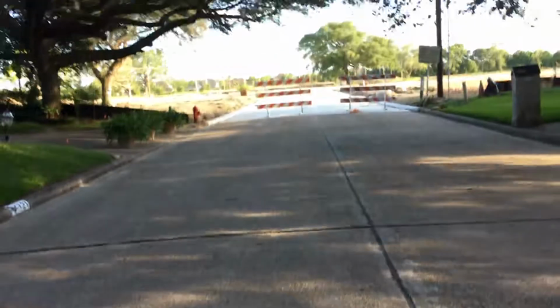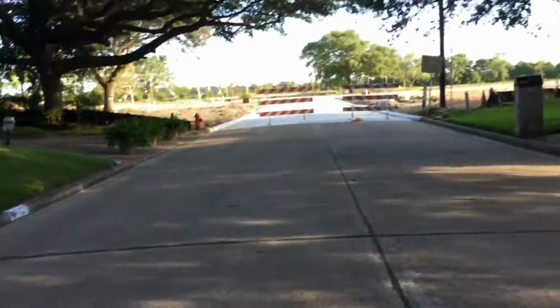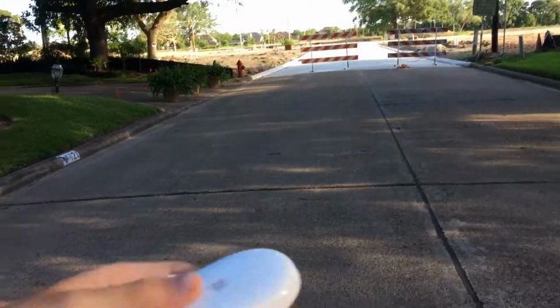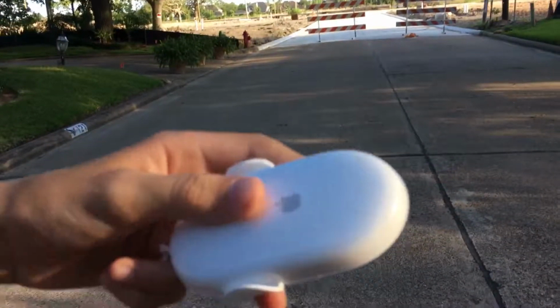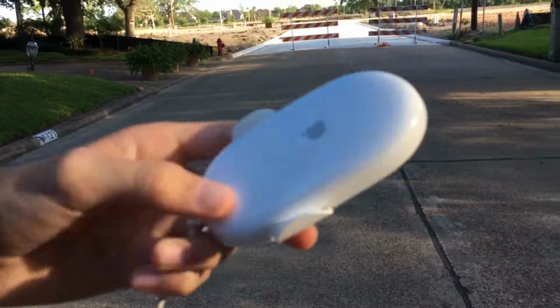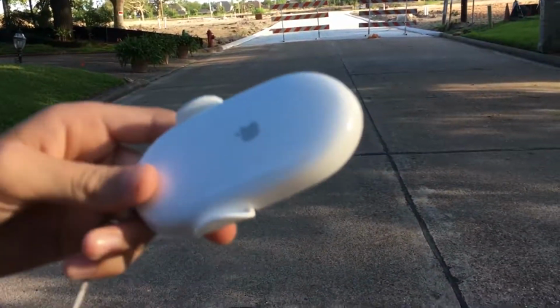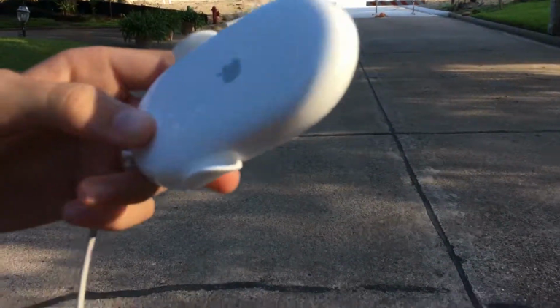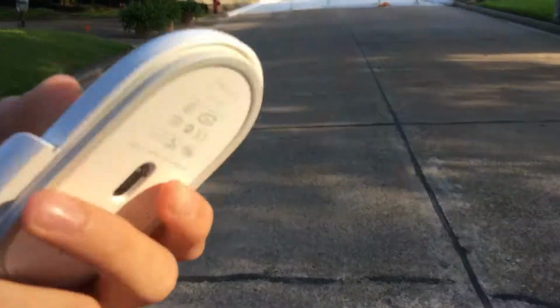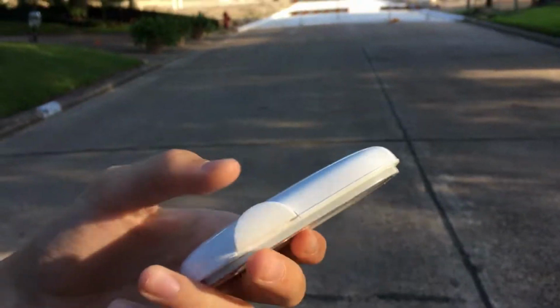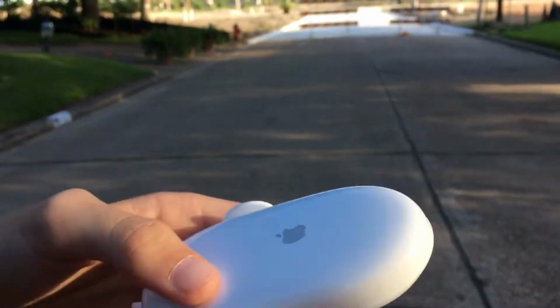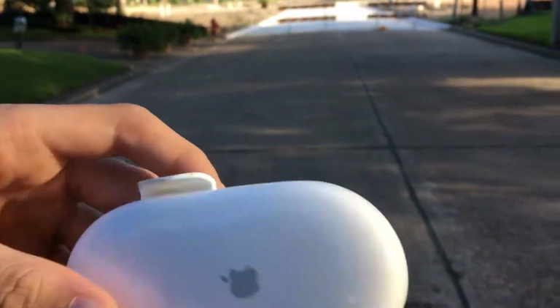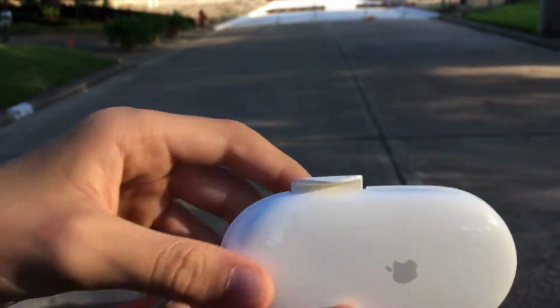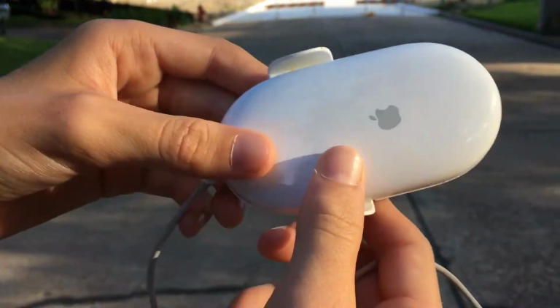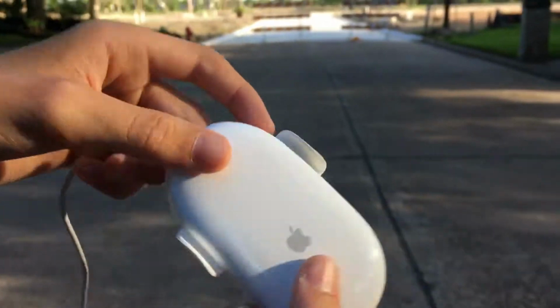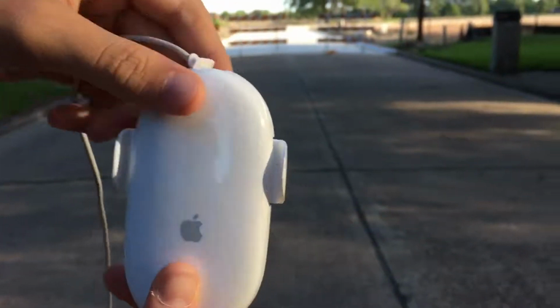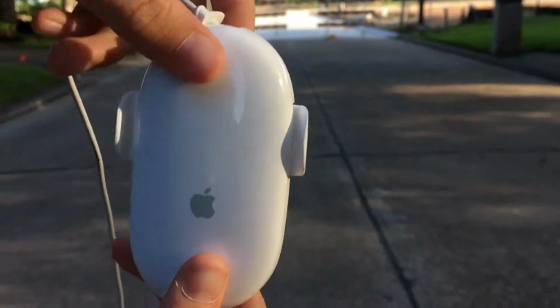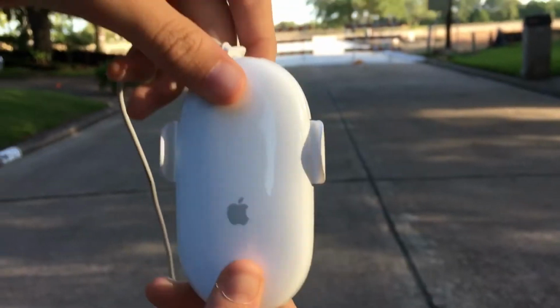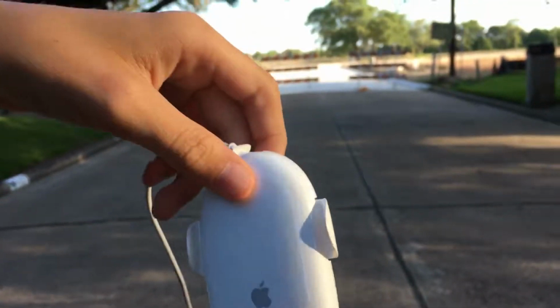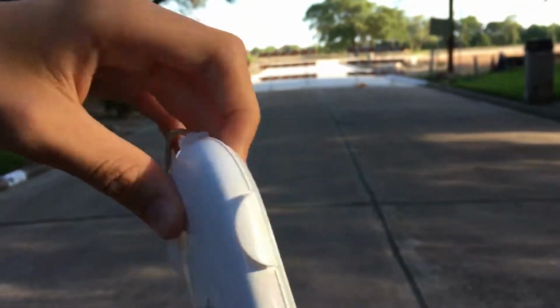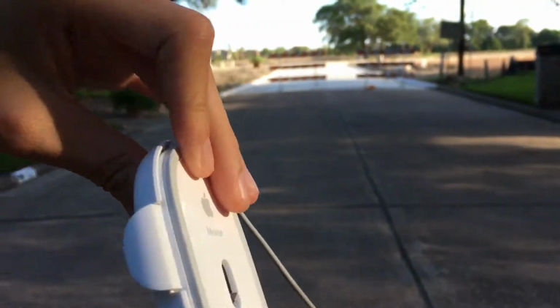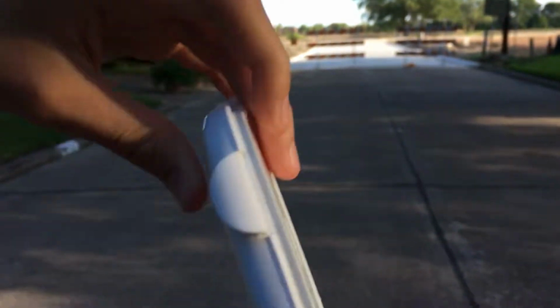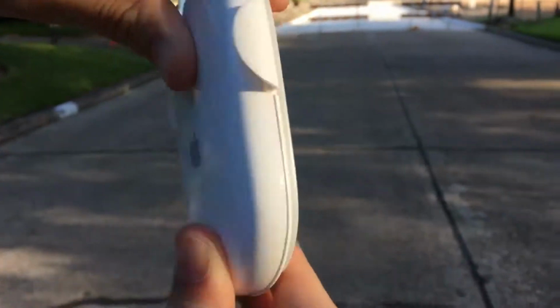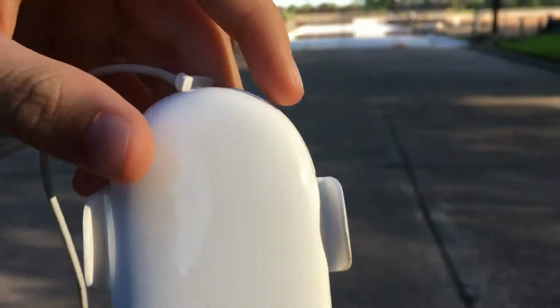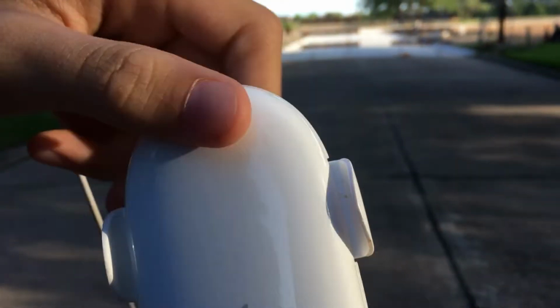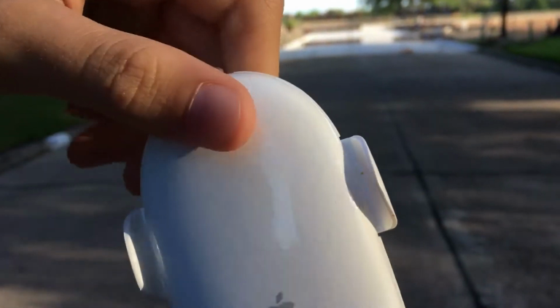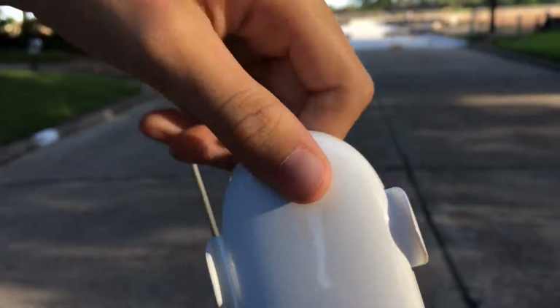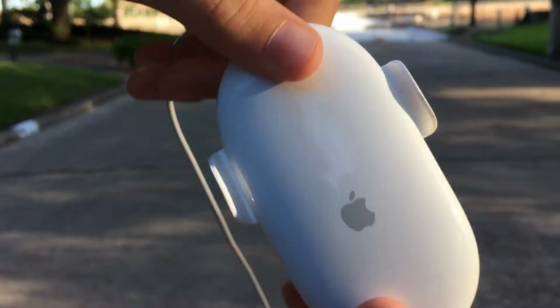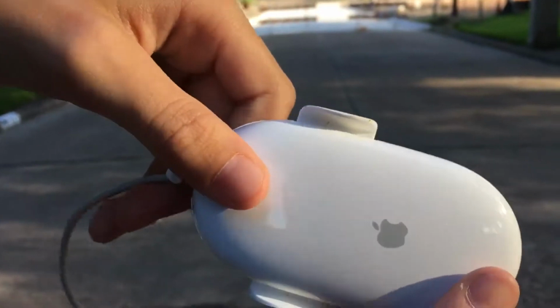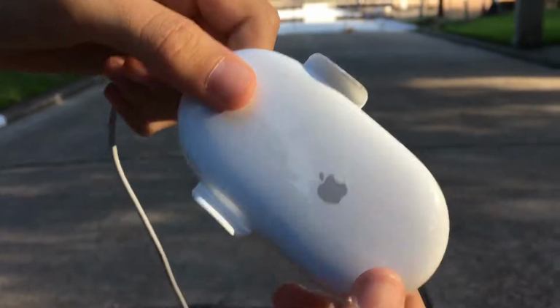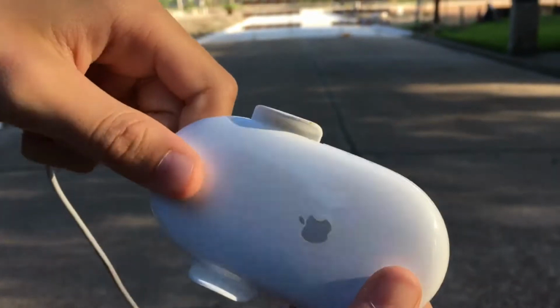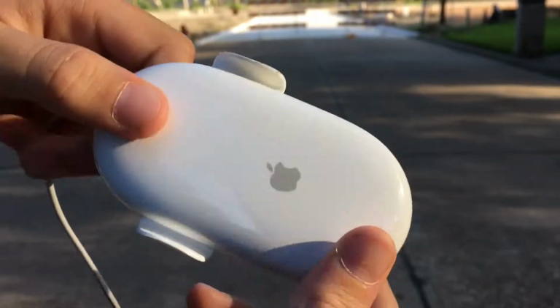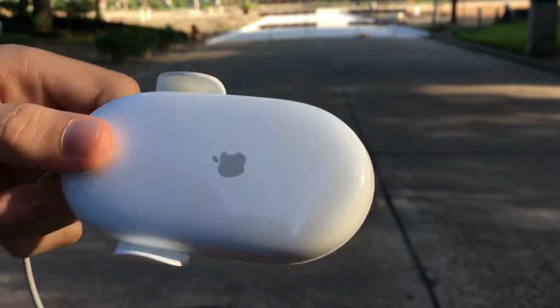Hey guys, TechGay here. Today we're reviewing this brand new — it came out of the box just a few minutes ago. It's a Razer Gaming Mouse. Isn't that cool?